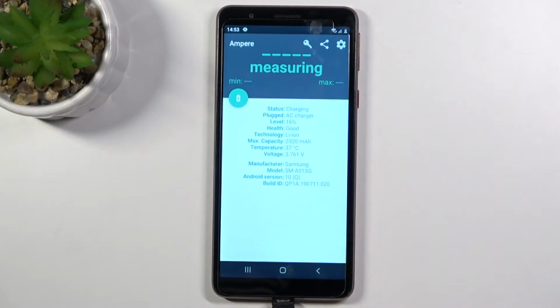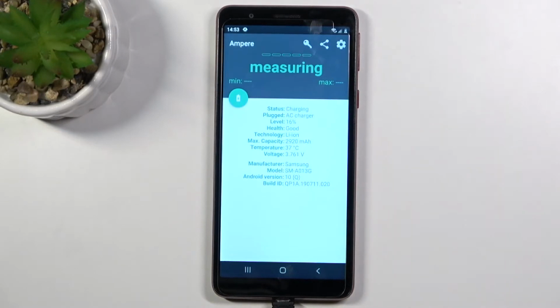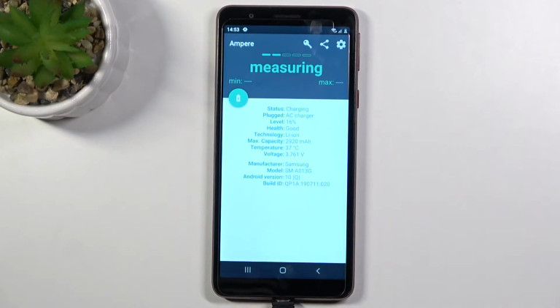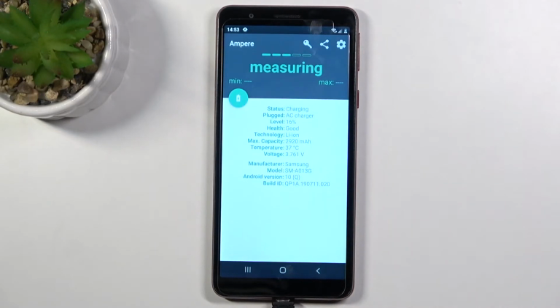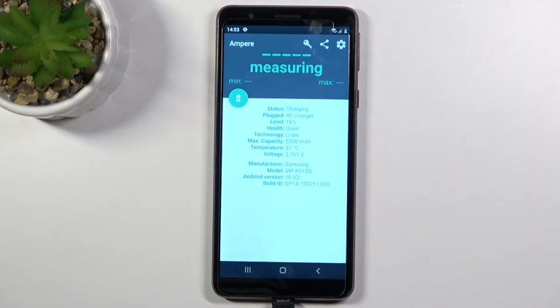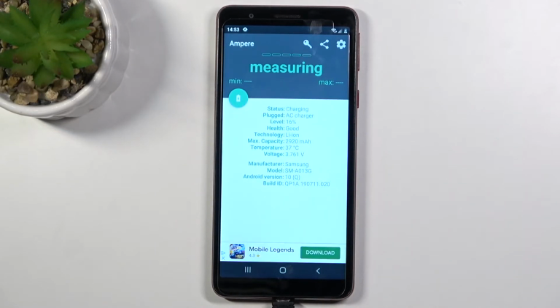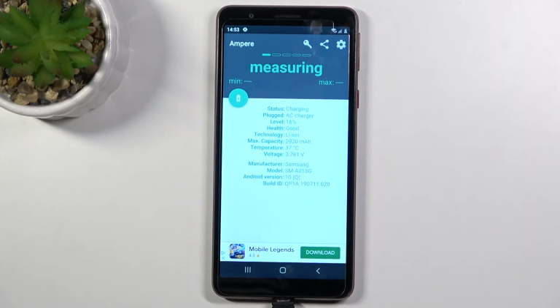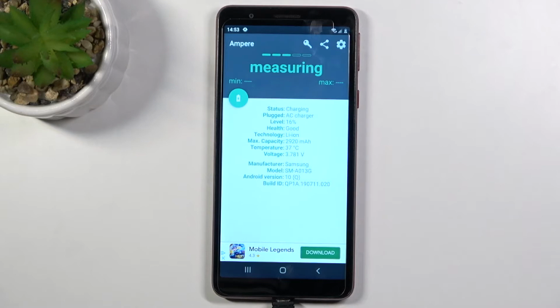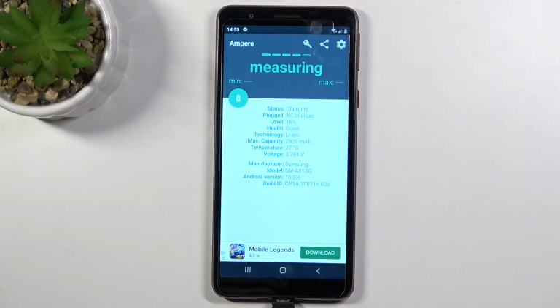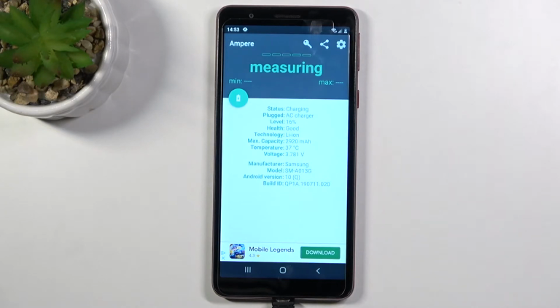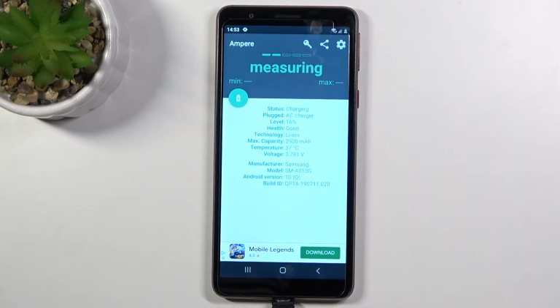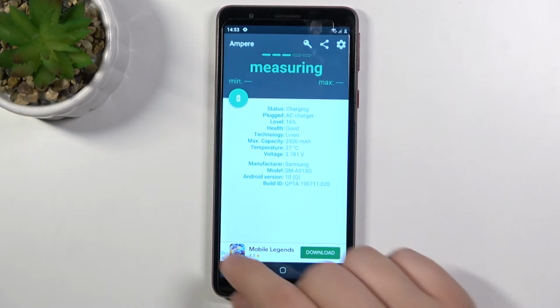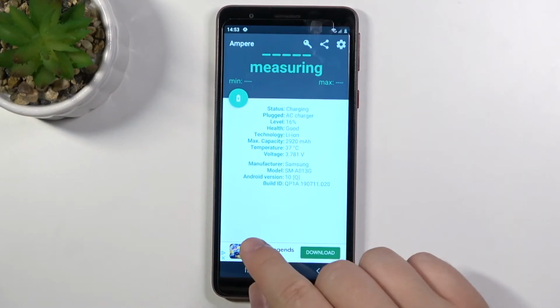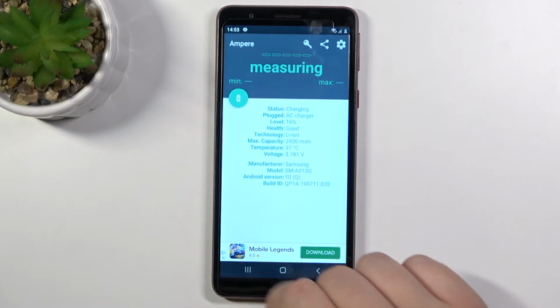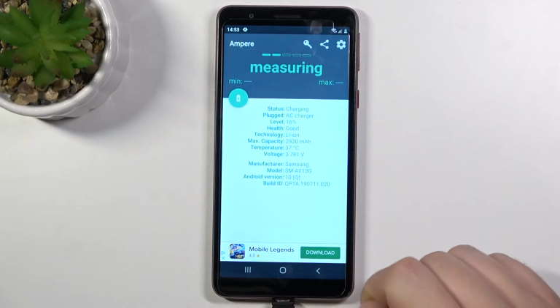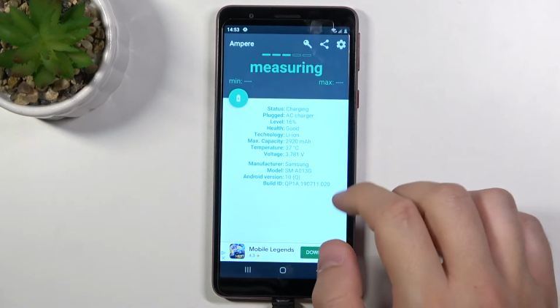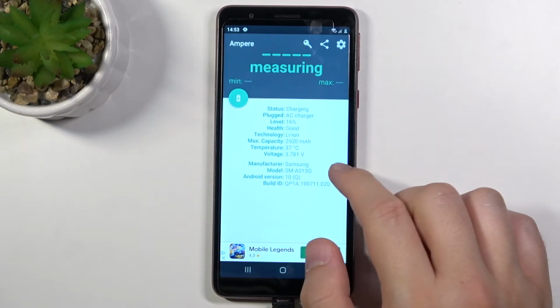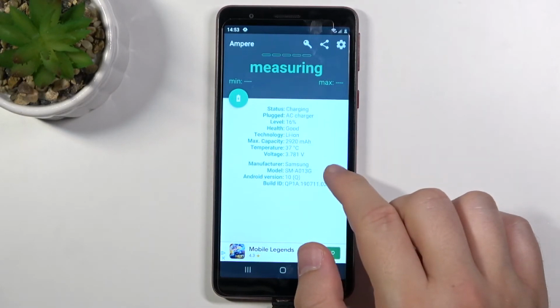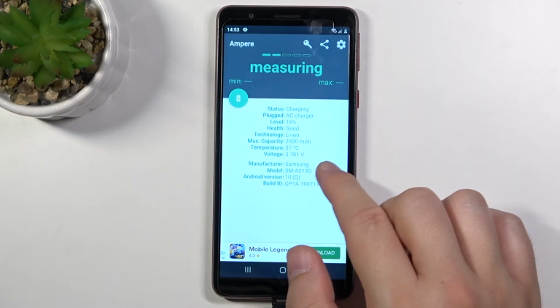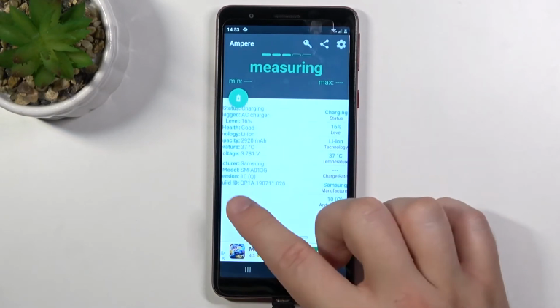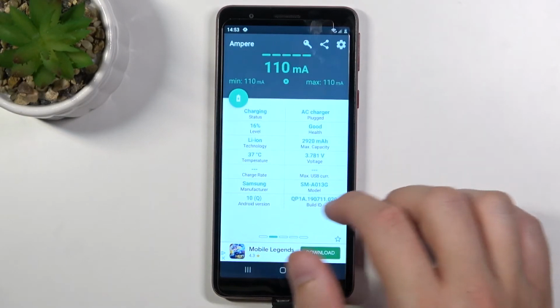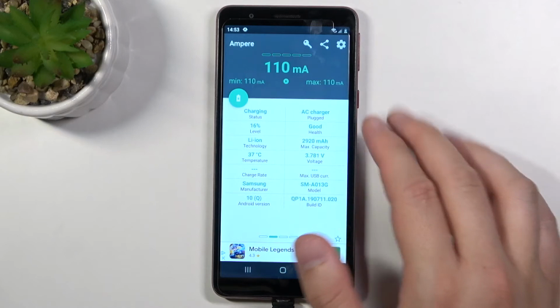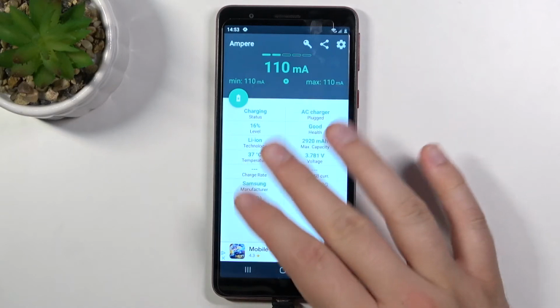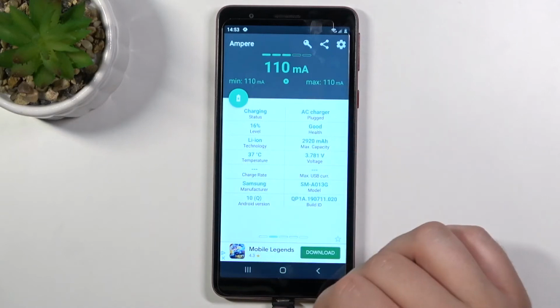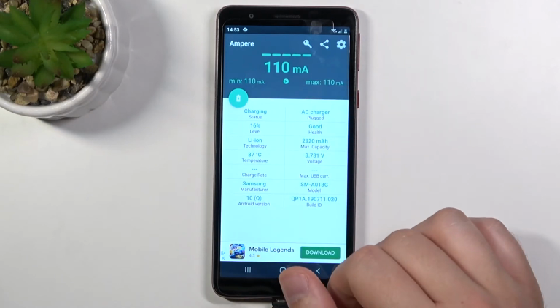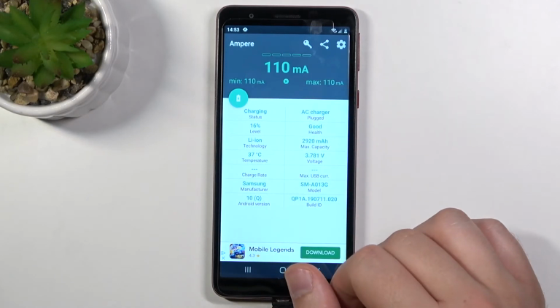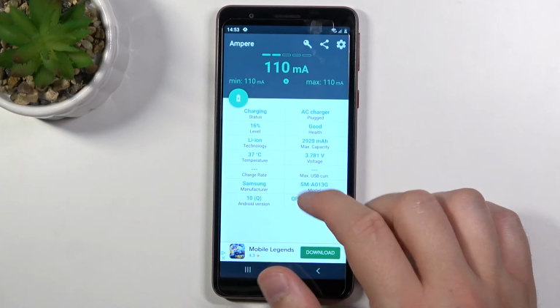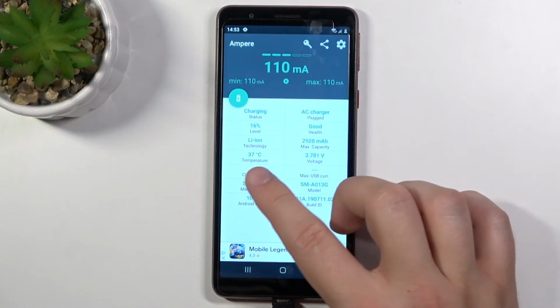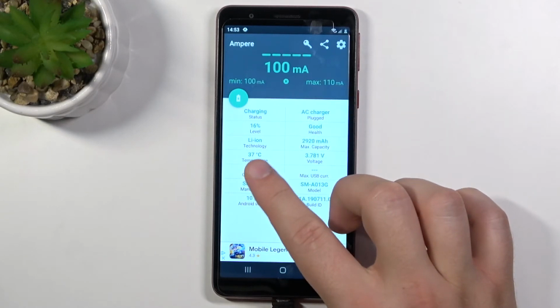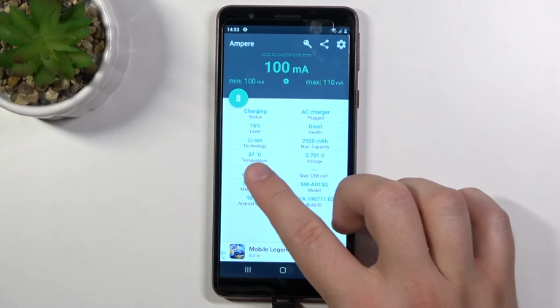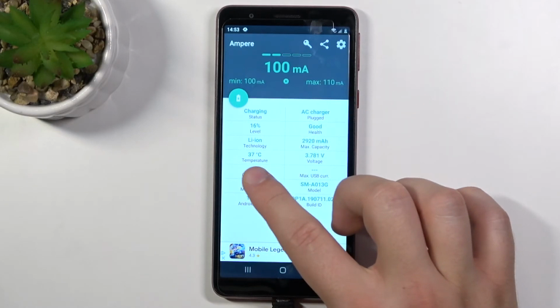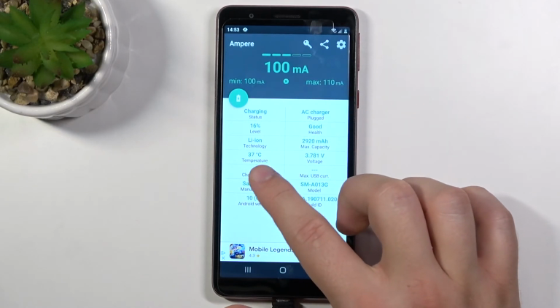When you download this application you have to accept all permissions that pop on the screen. Click OK in the left bottom corner, and then when you swipe to the right you will get more data — the temperature of your battery can be found in this place.